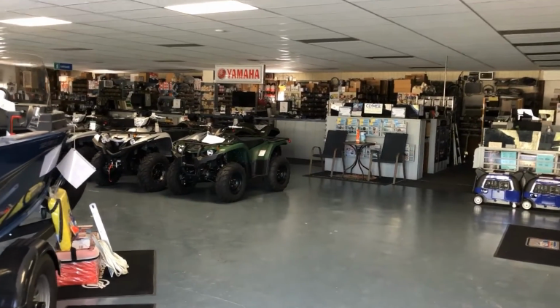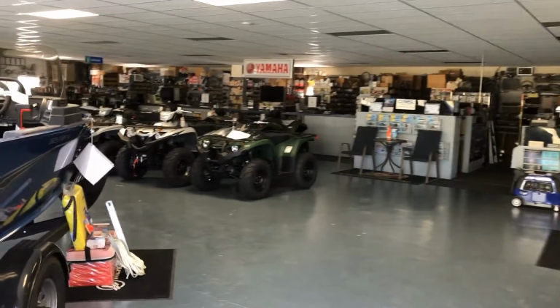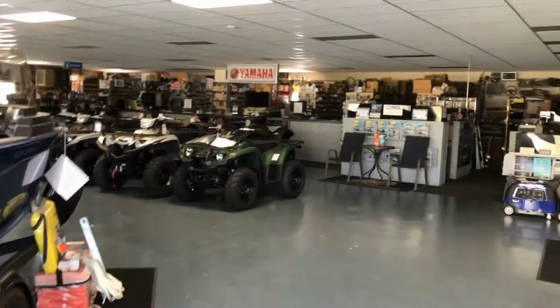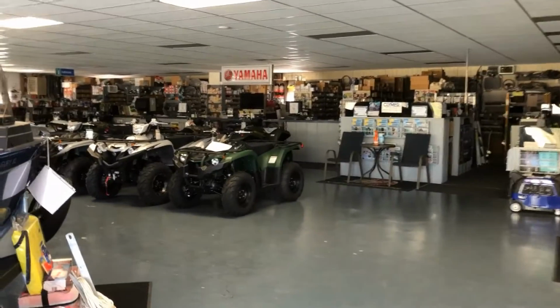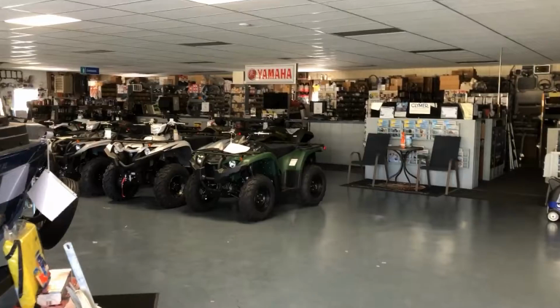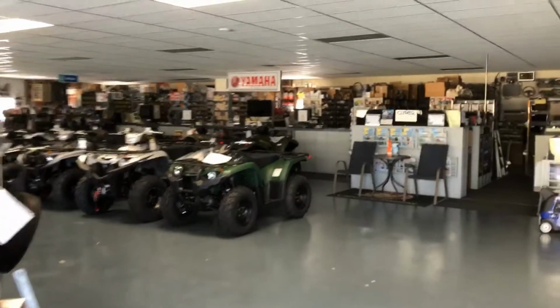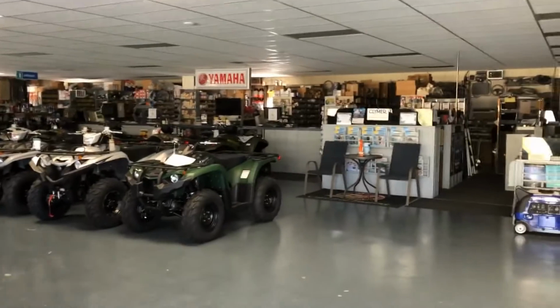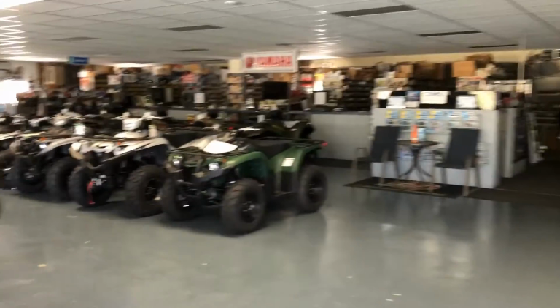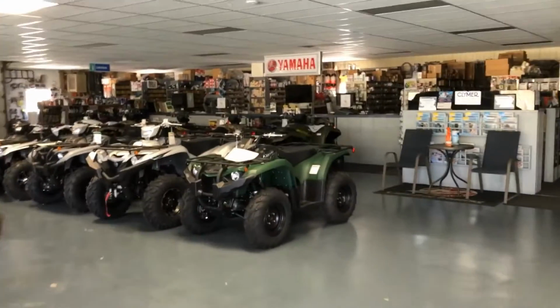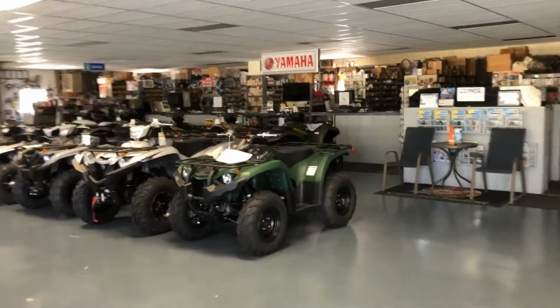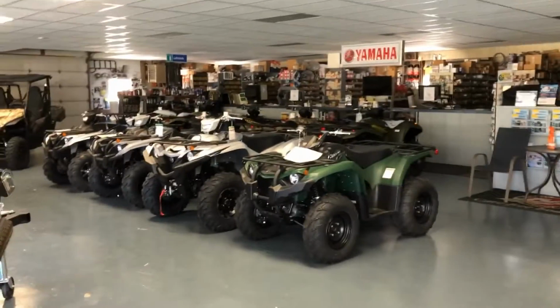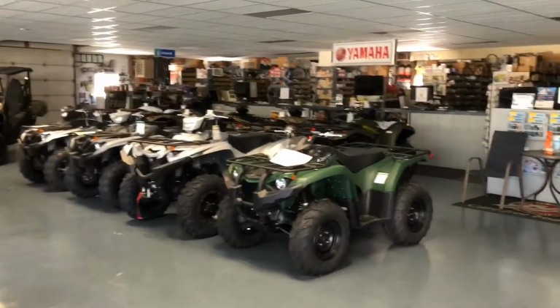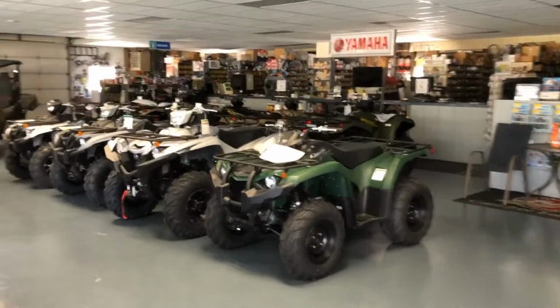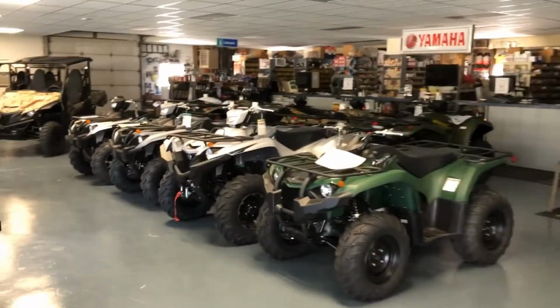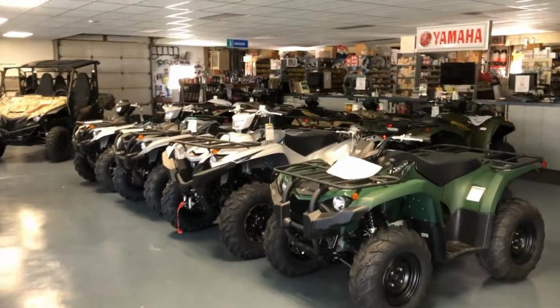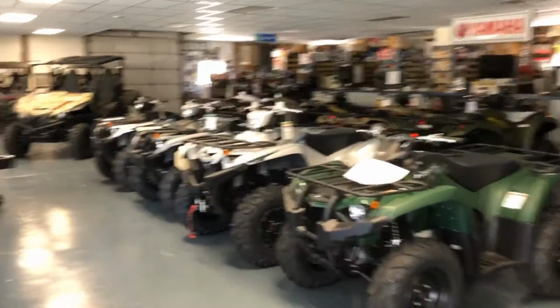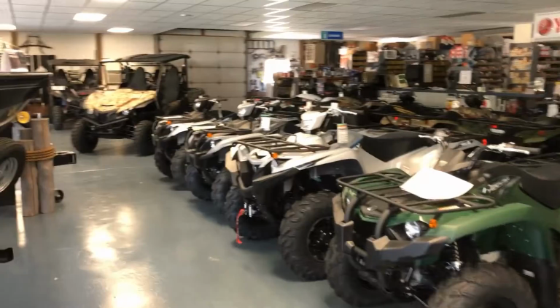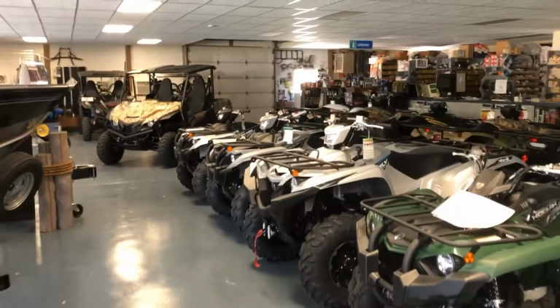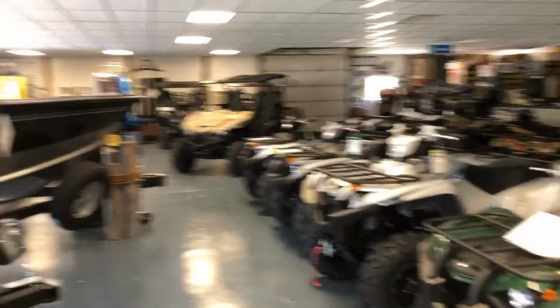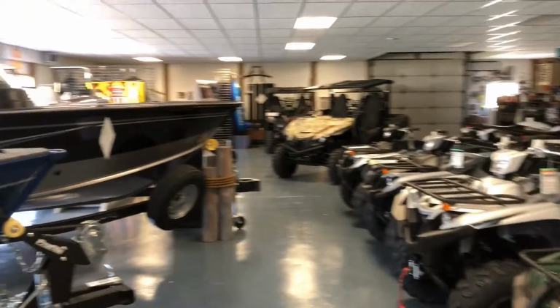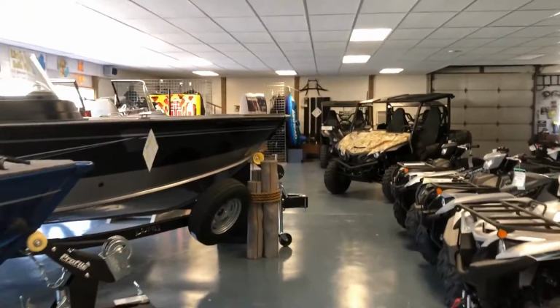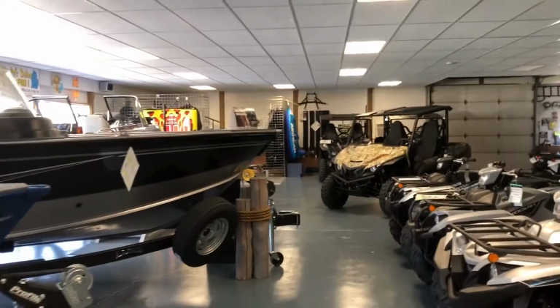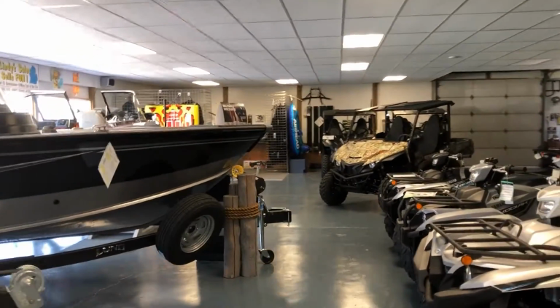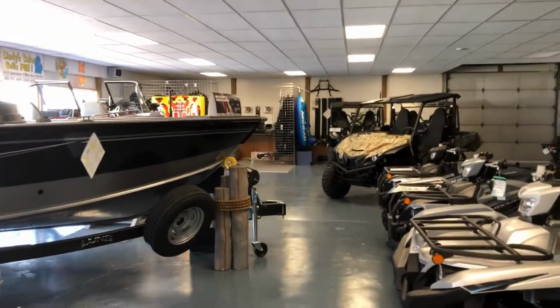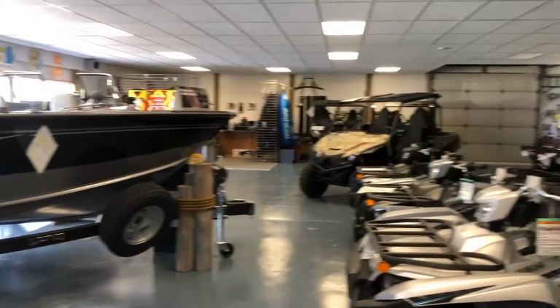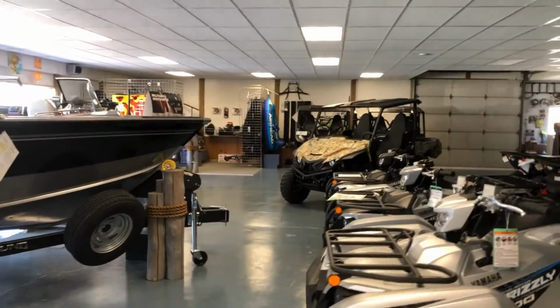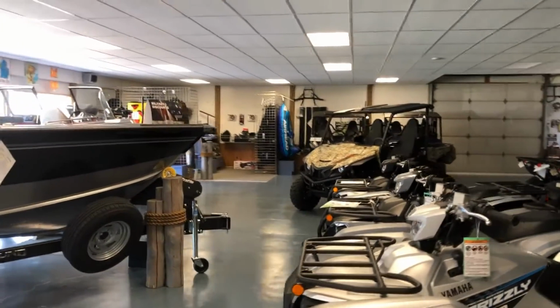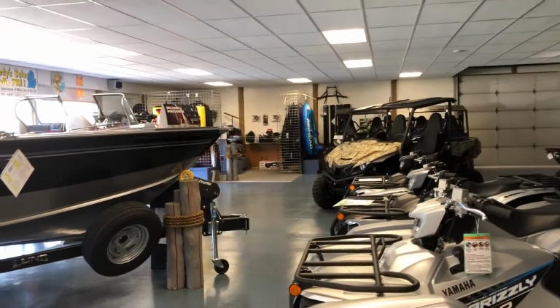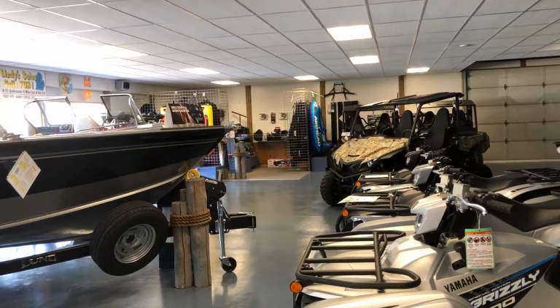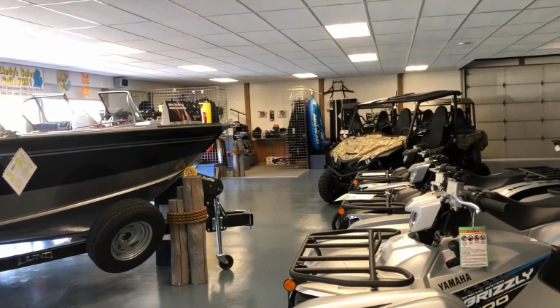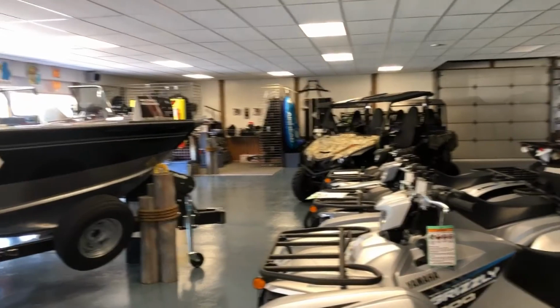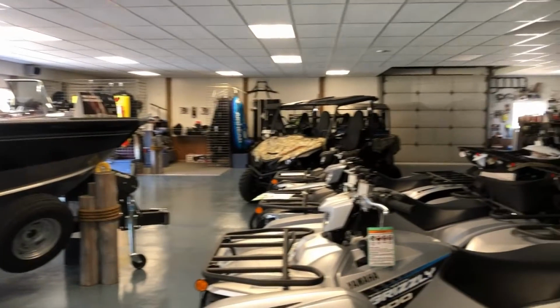Hi, it's Lisette Lindy's. Just want to take you on a virtual tour of our dealership. This is our motorsports sales department. We have a couple of boats up front here, some boating accessories, snowmobile and ATV accessories.